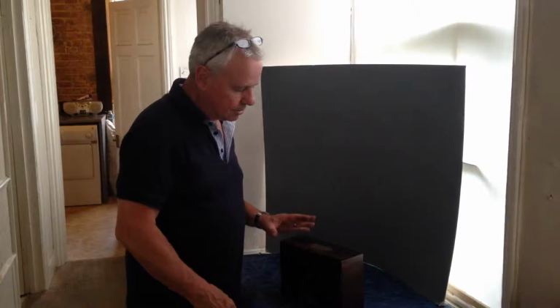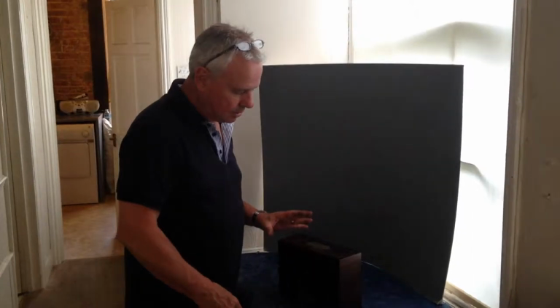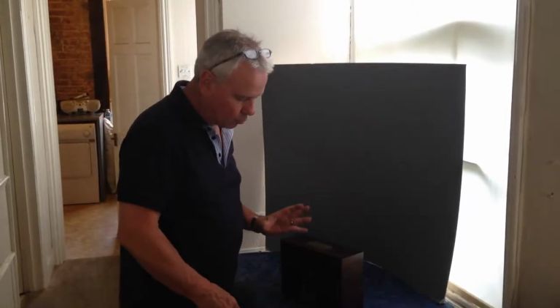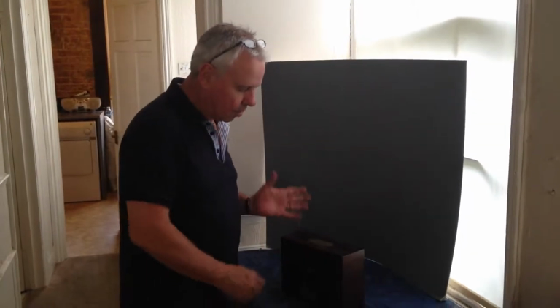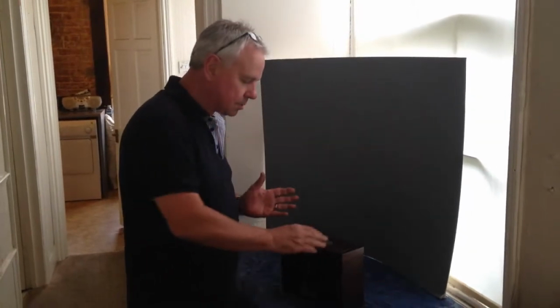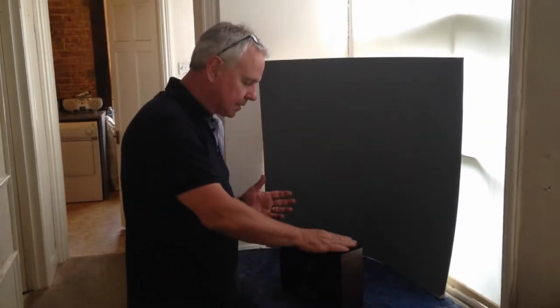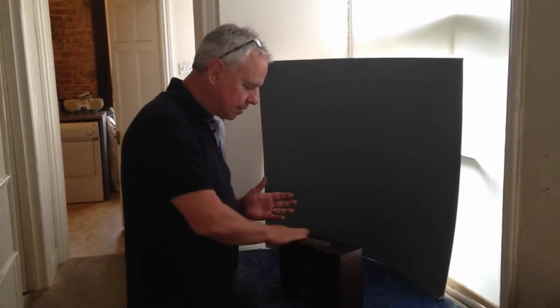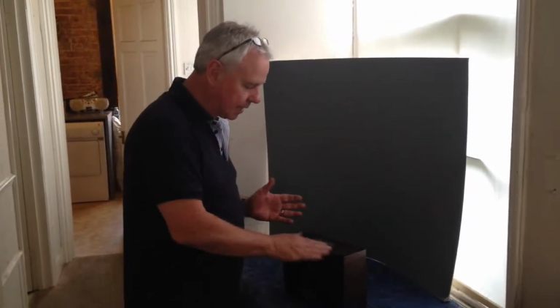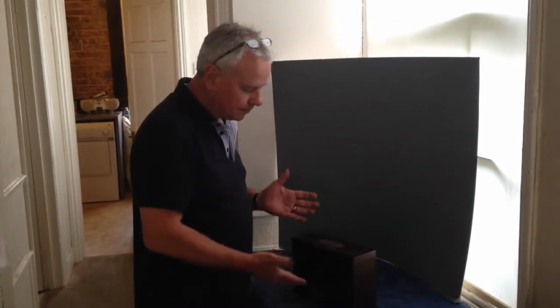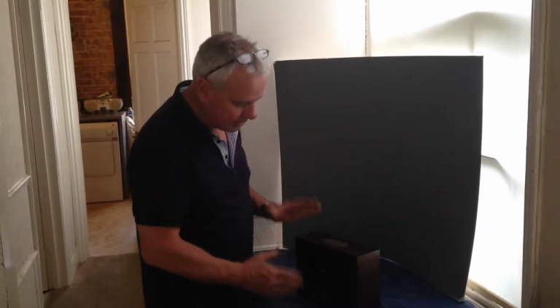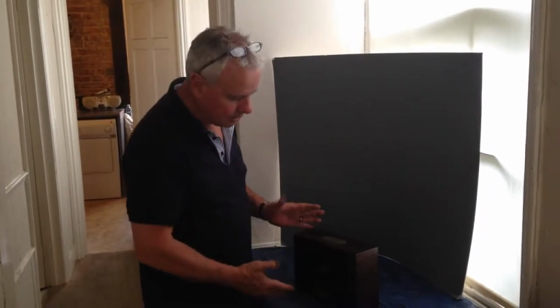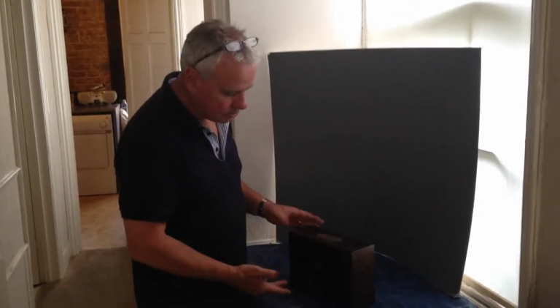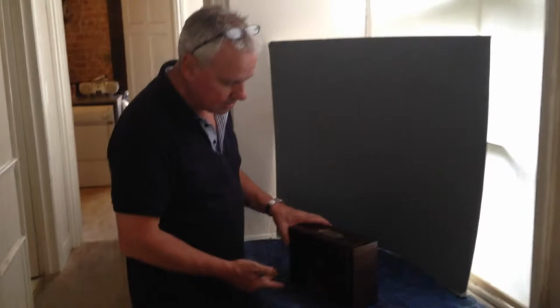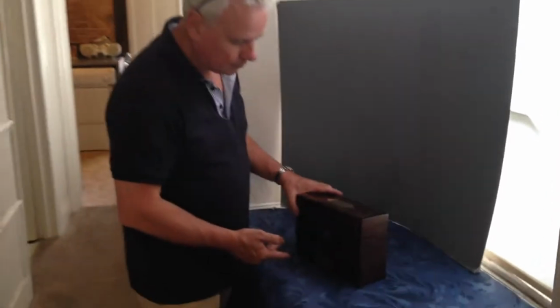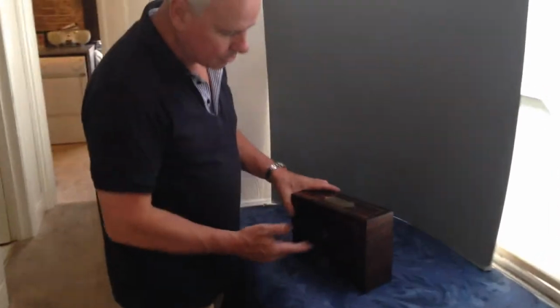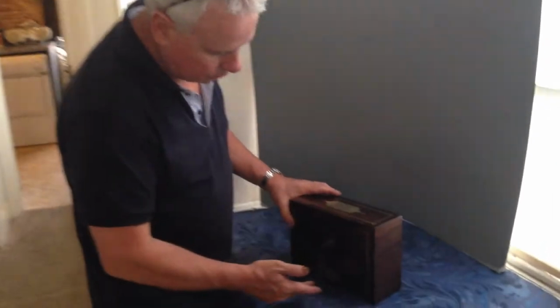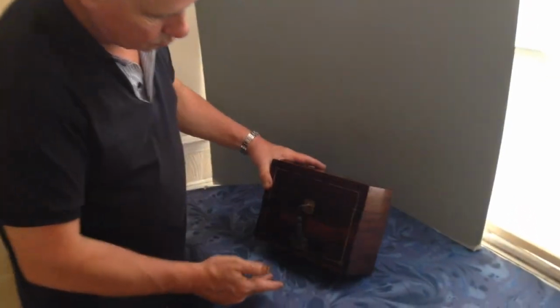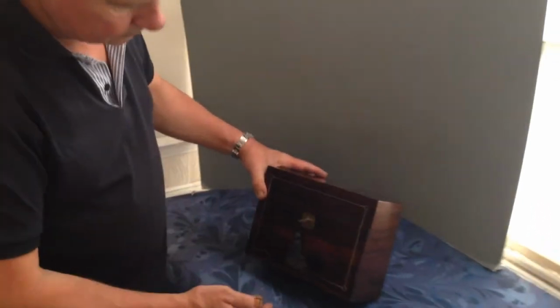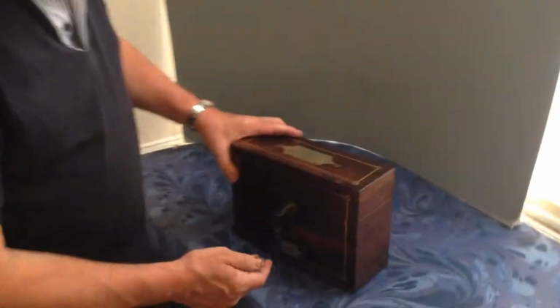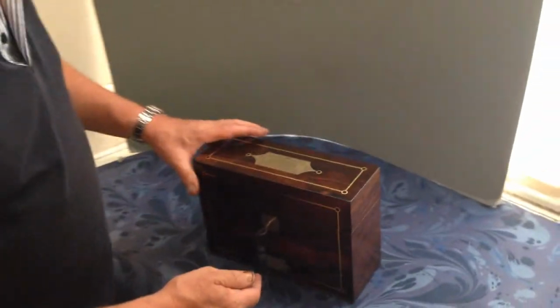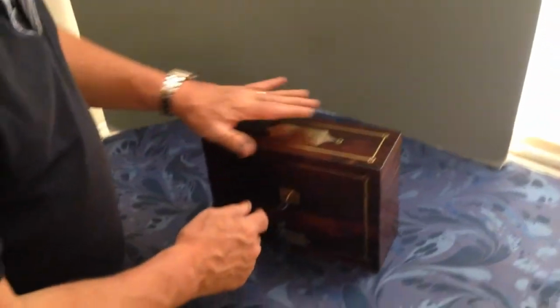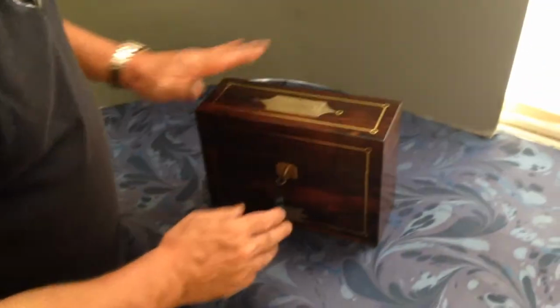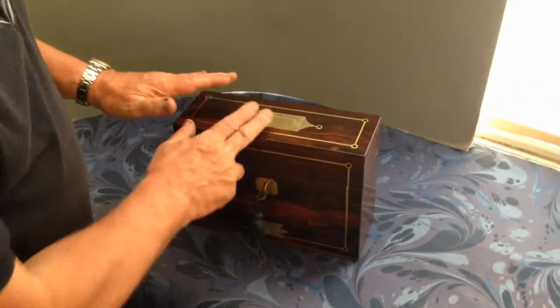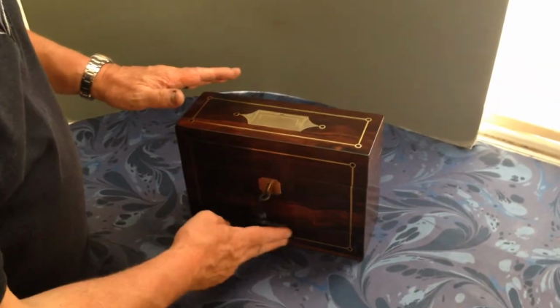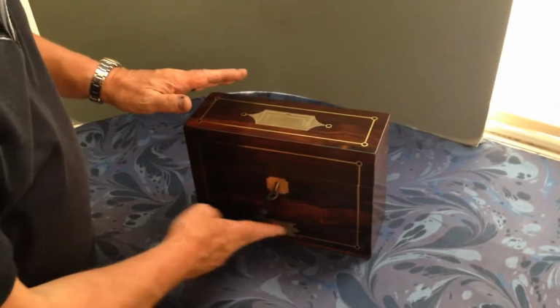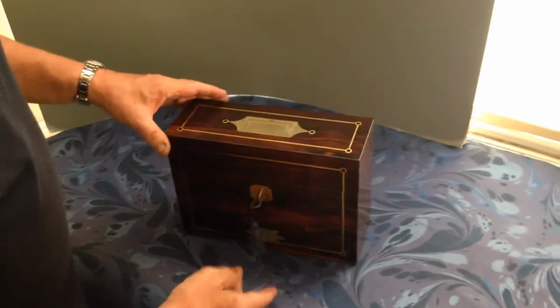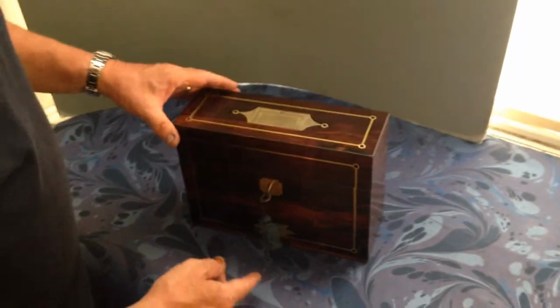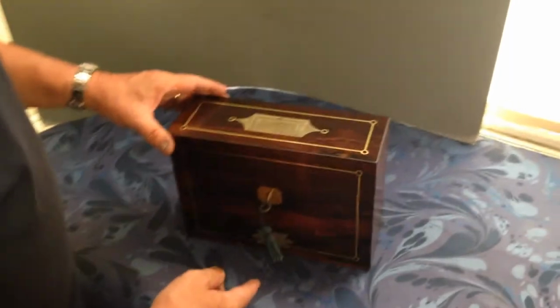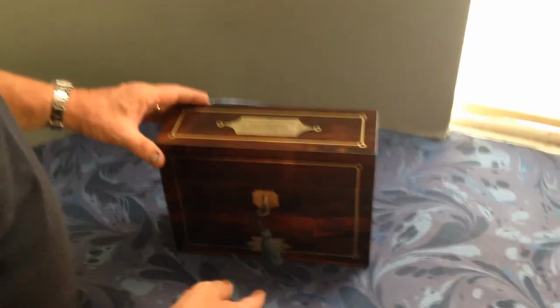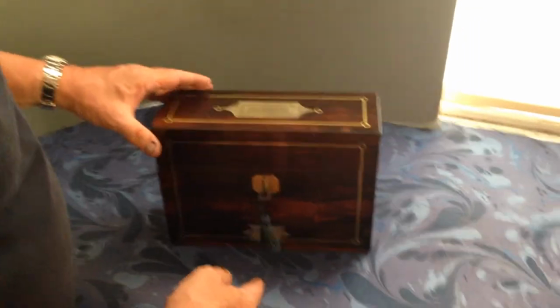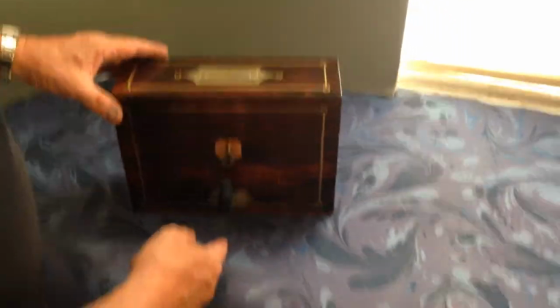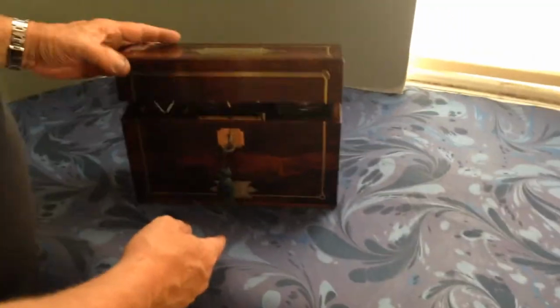Regency rosewood box. It's brass inlaid, dates to 1820, Brazilian rosewood. It's got the nice flush kind of Regency type handles for the top and front.